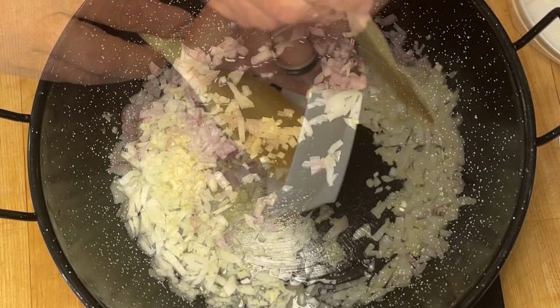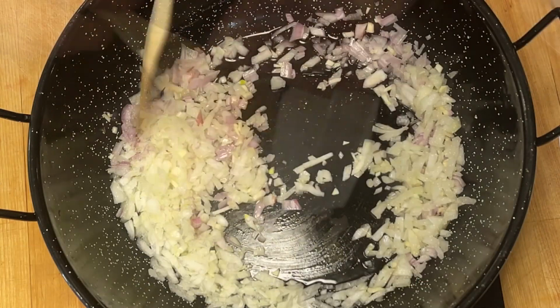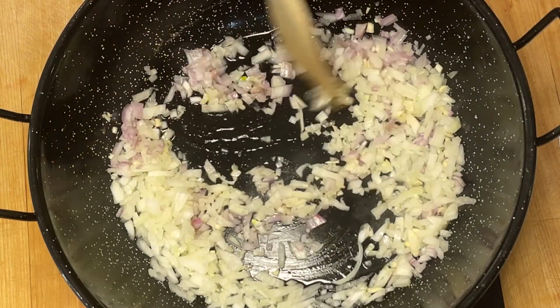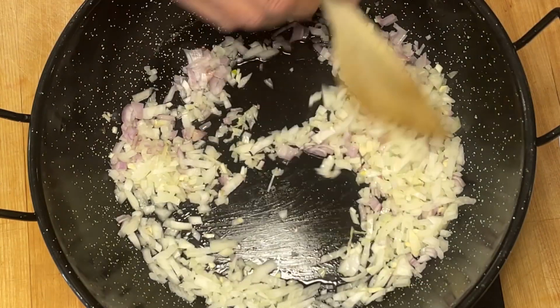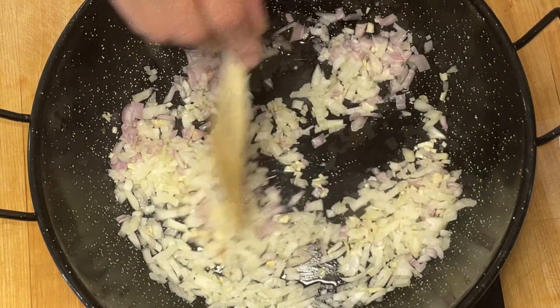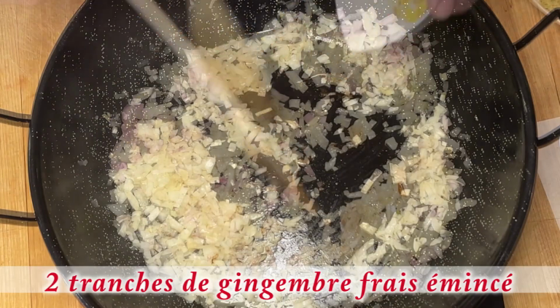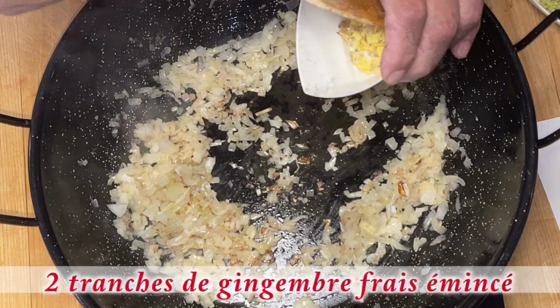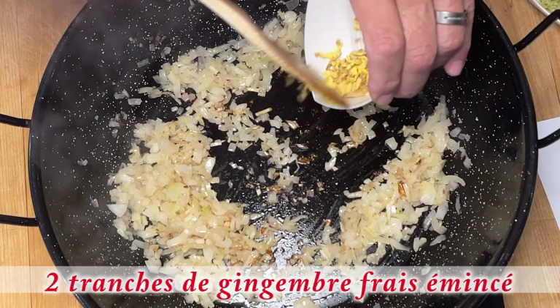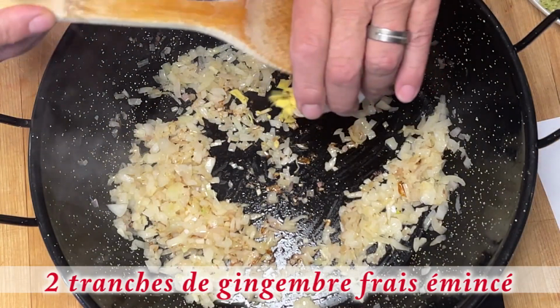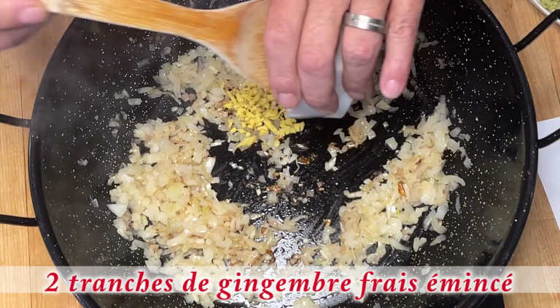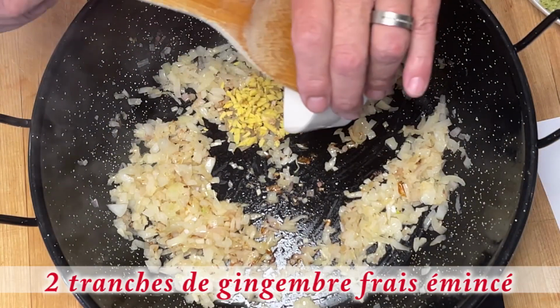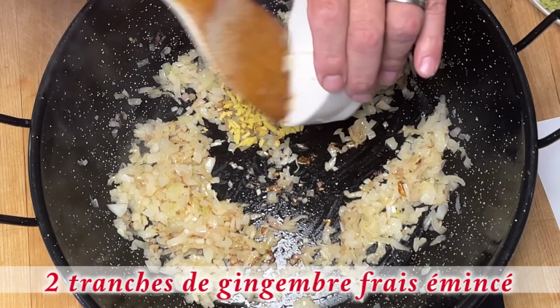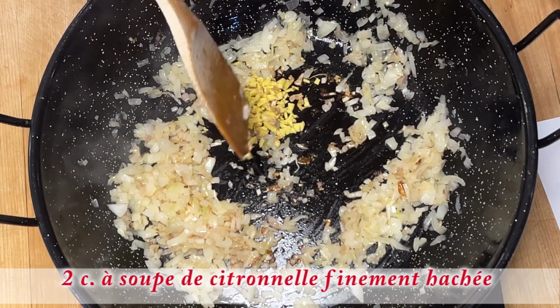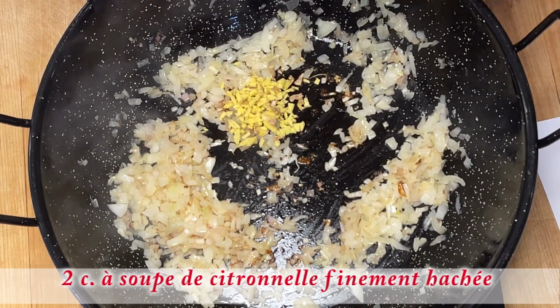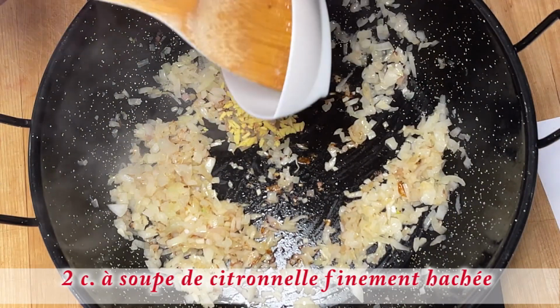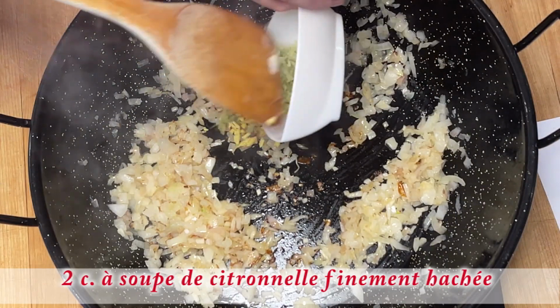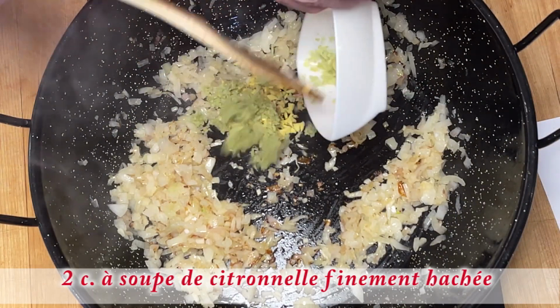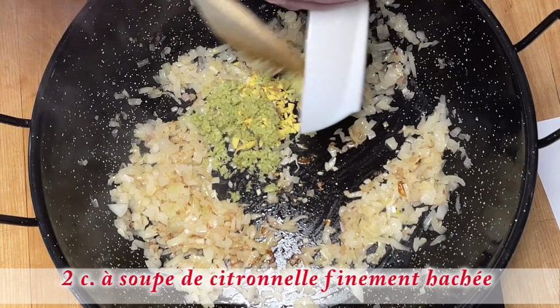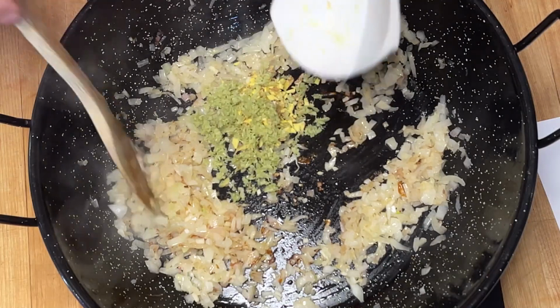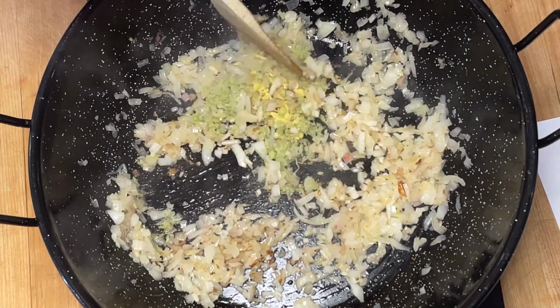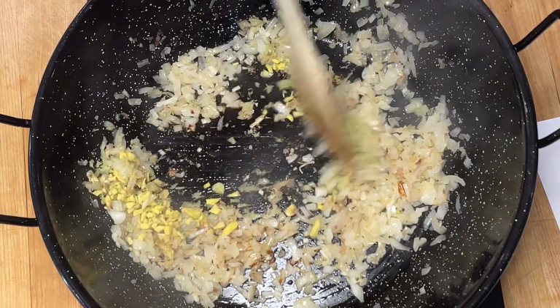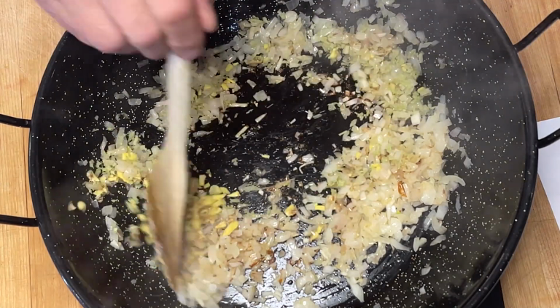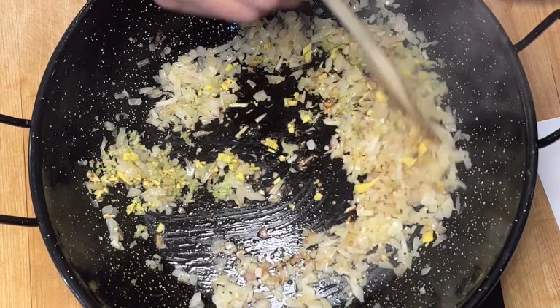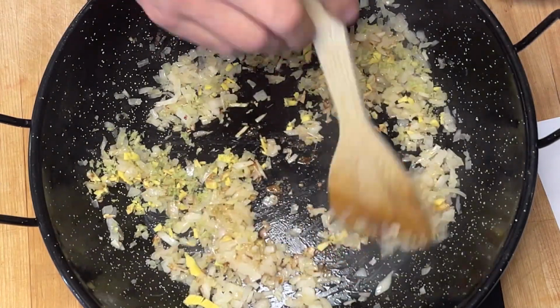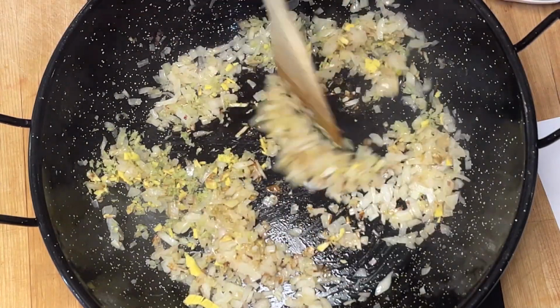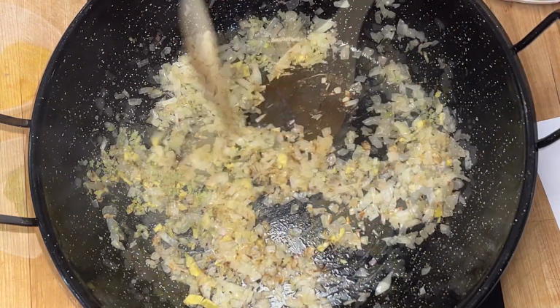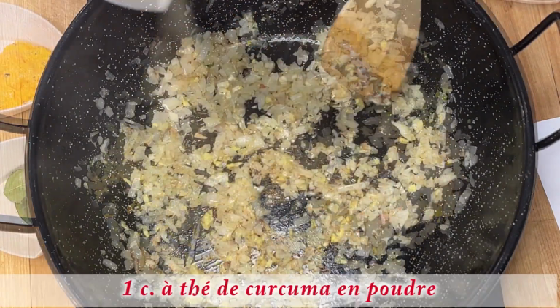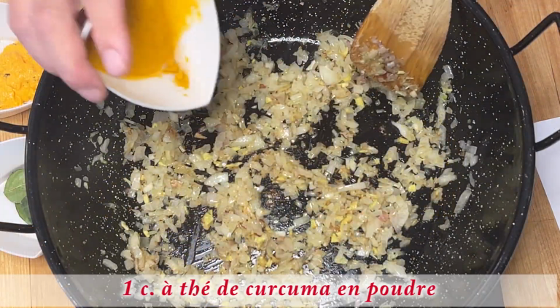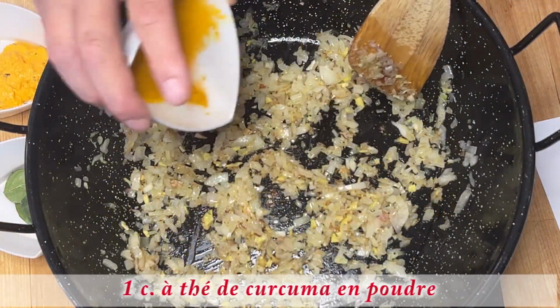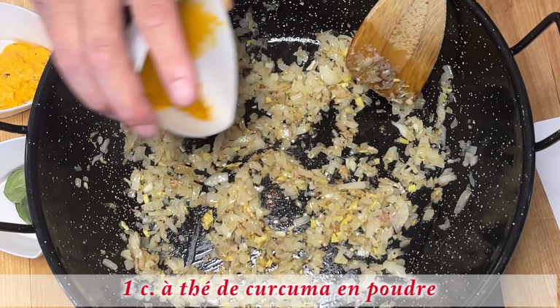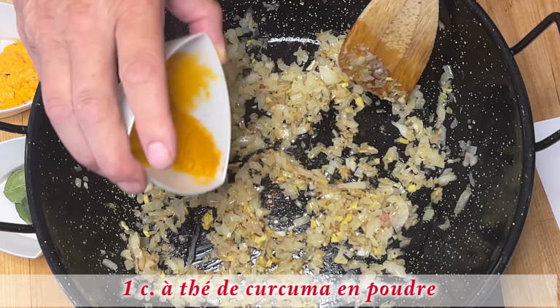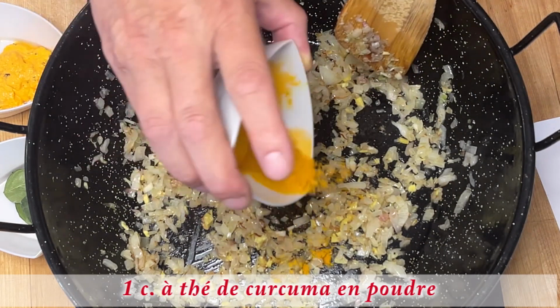Pour environ trois minutes, j'ajoute maintenant le gingembre ainsi que la citronnelle. Je vais faire revenir pour un autre deux à trois minutes. Je vais saupoudrer de curcuma.